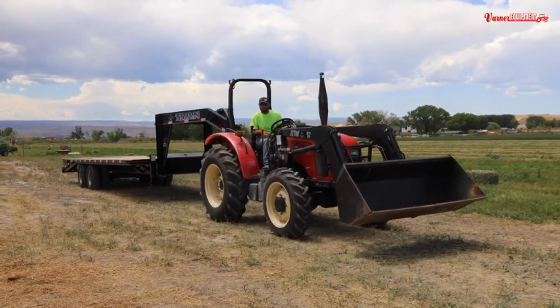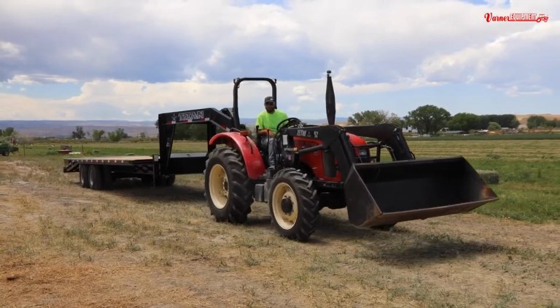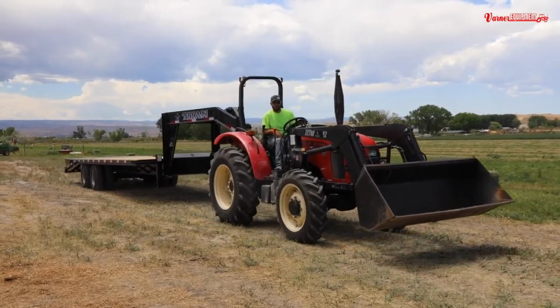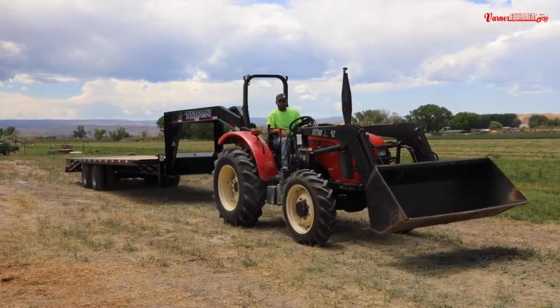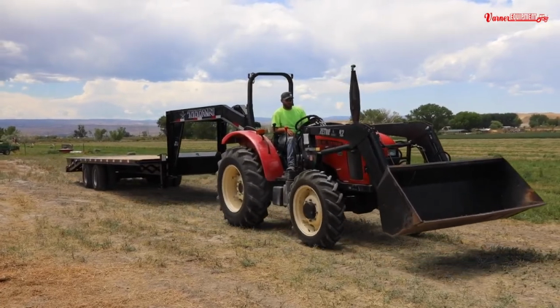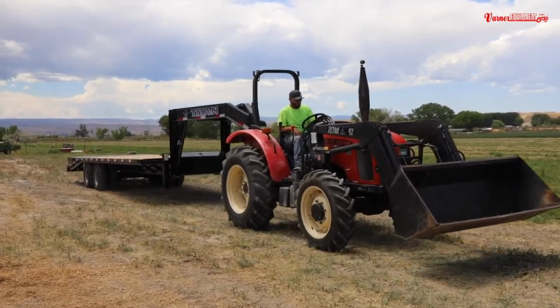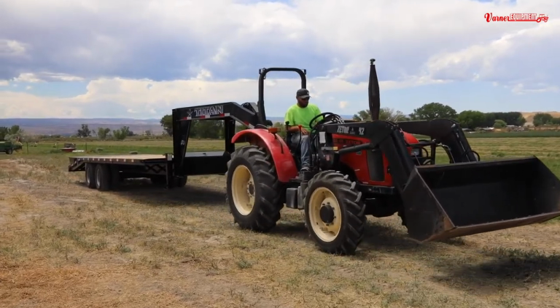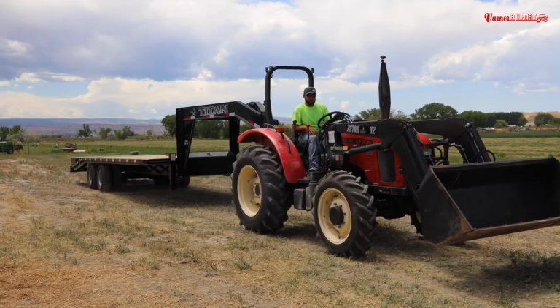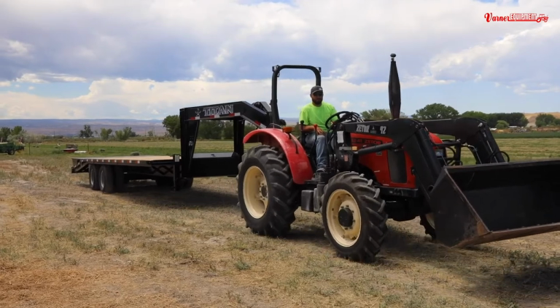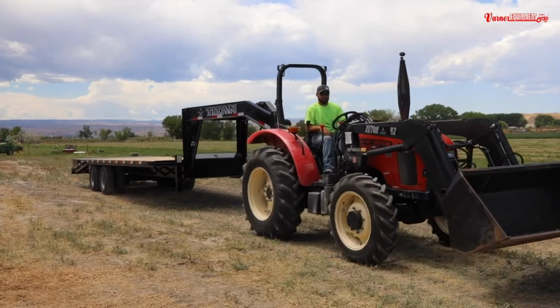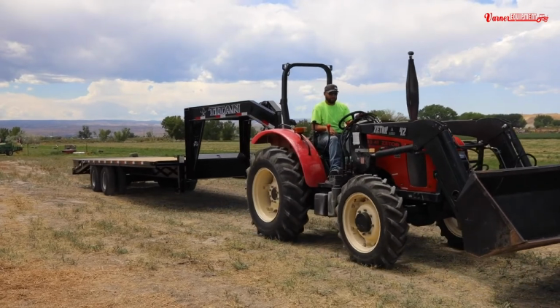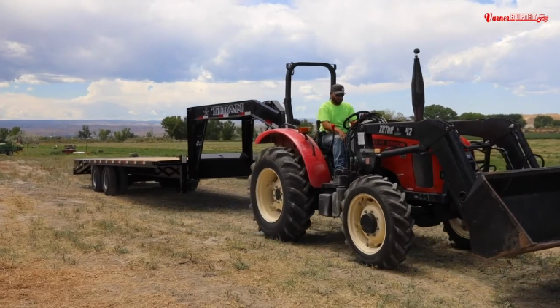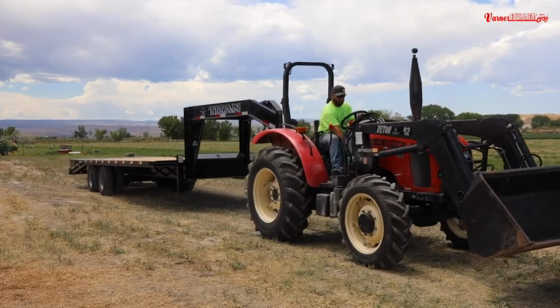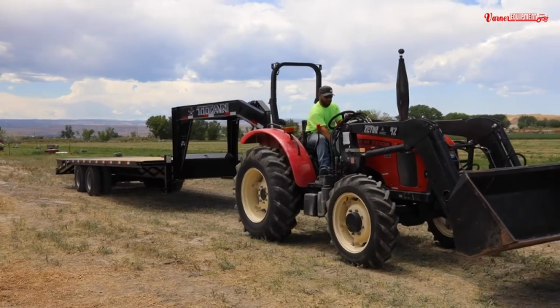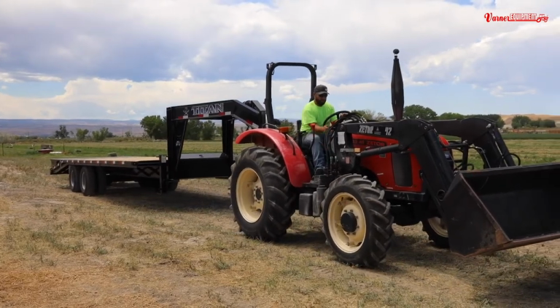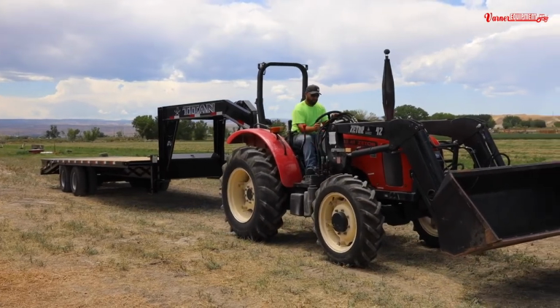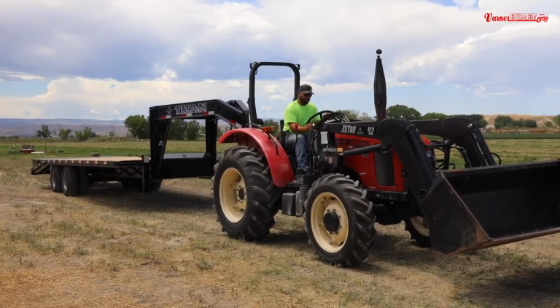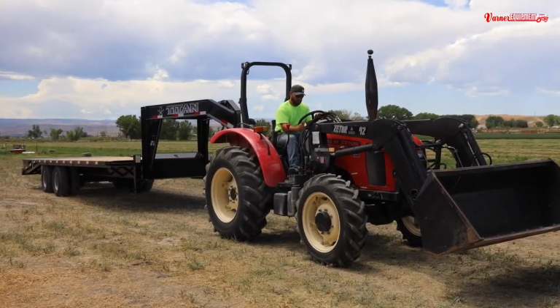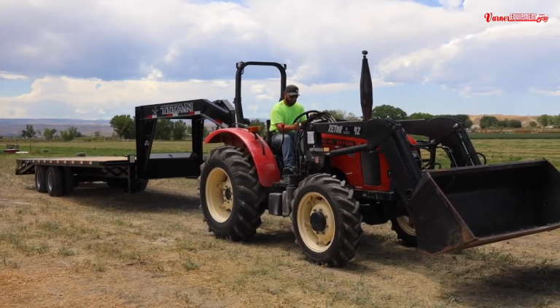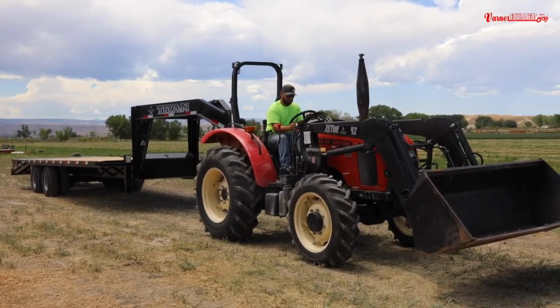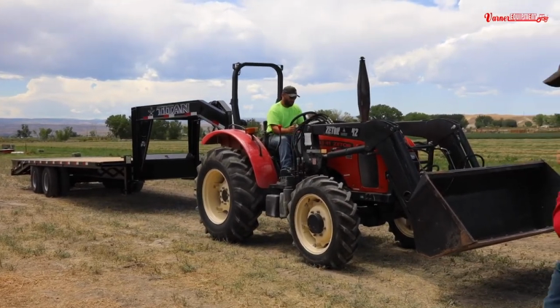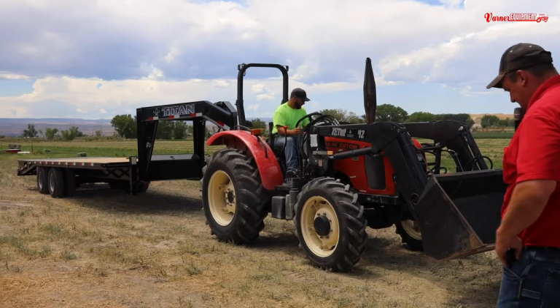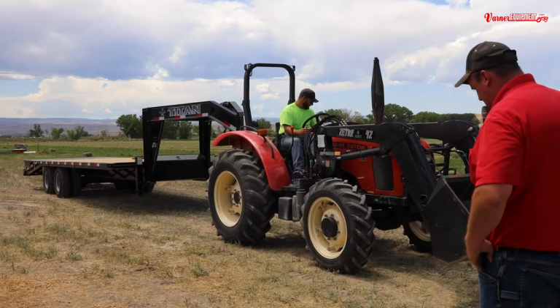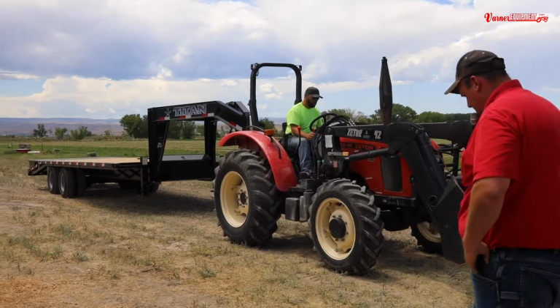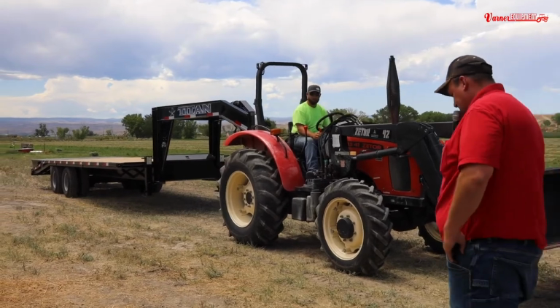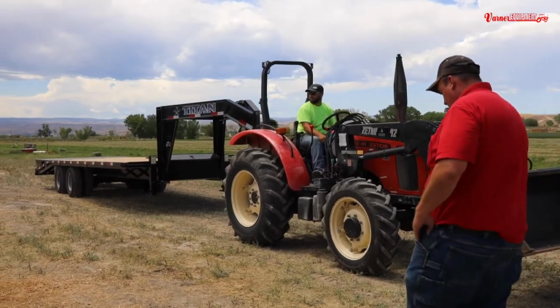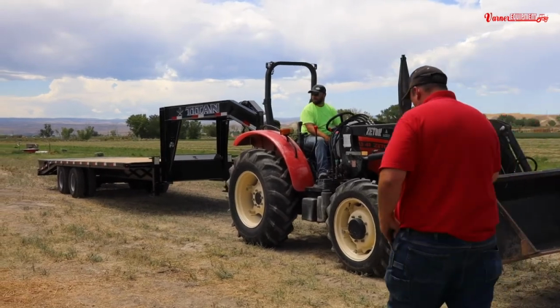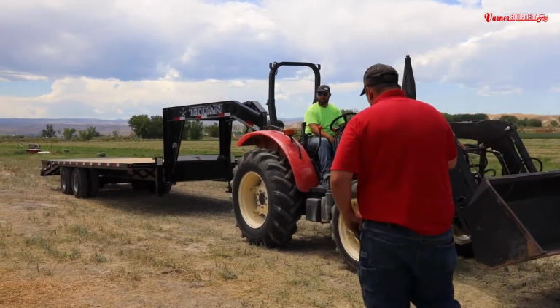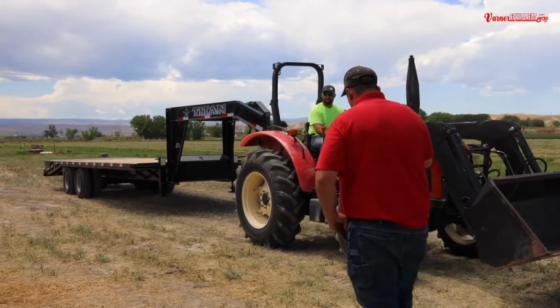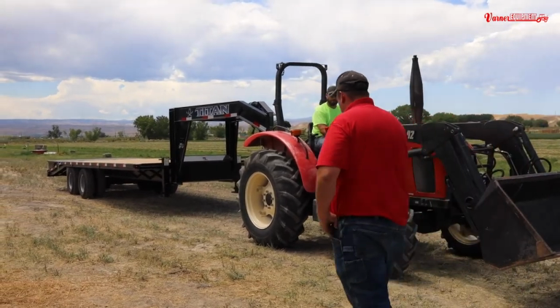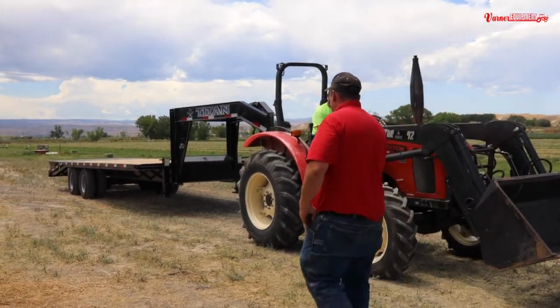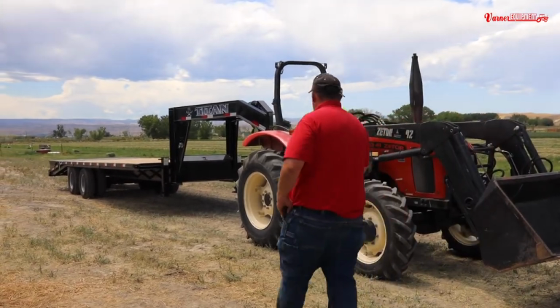That's kind of the reason we brought that setup down — so a guy could see it. With that hitch on there, the trailer behind it is going to be something new that we haven't carried for the last little bit.